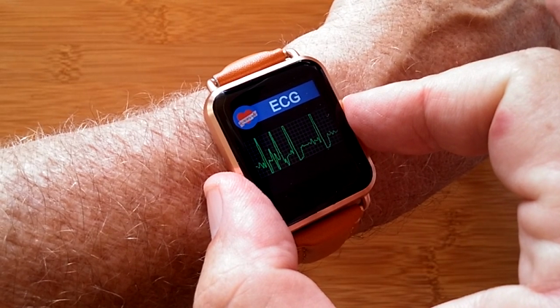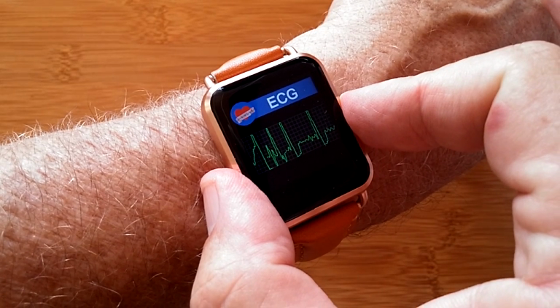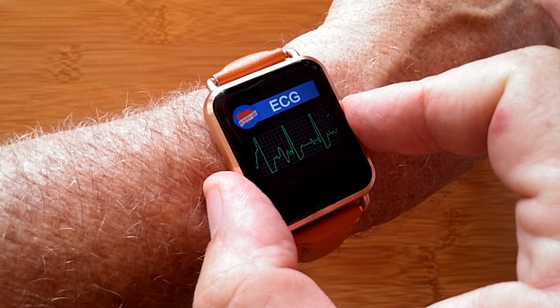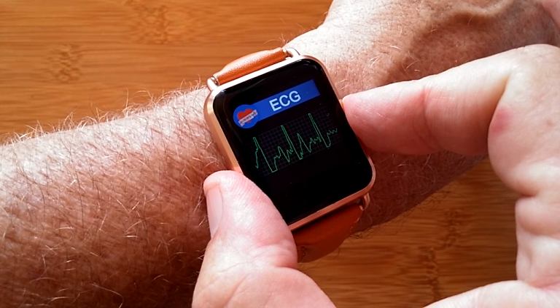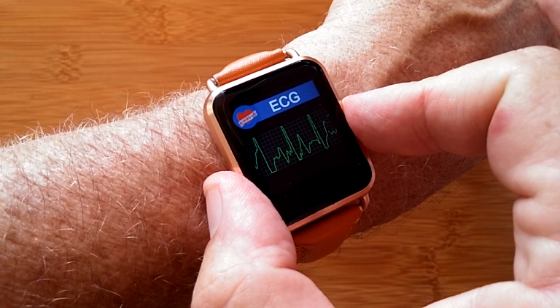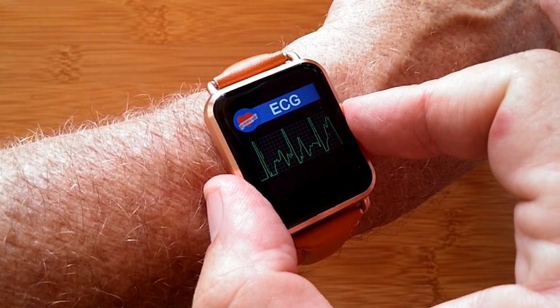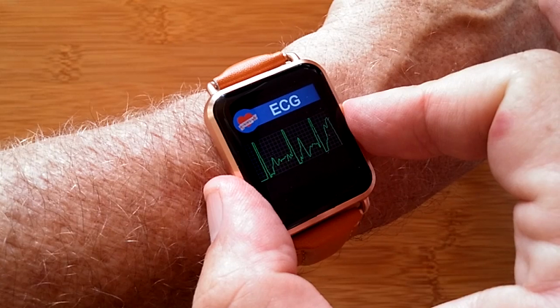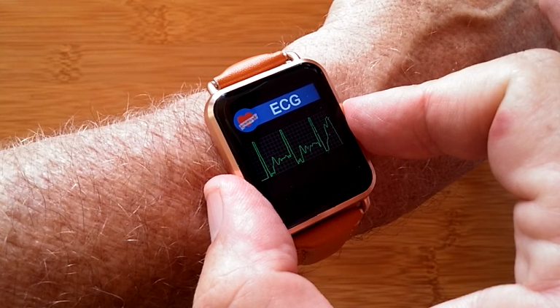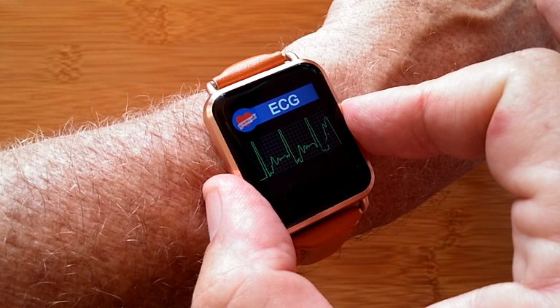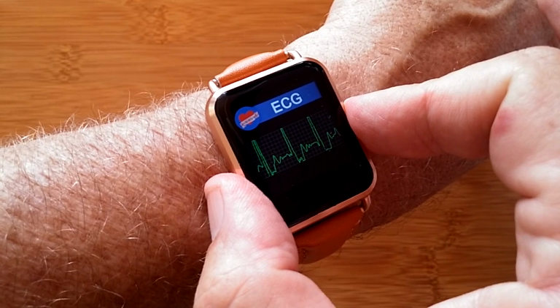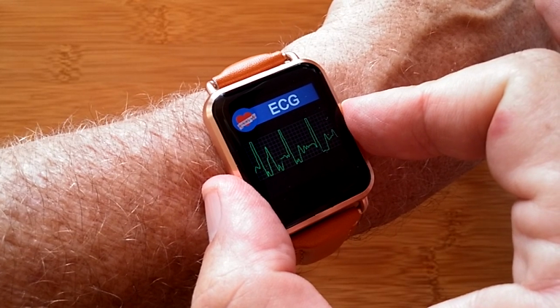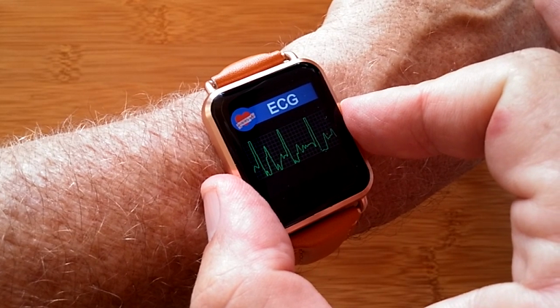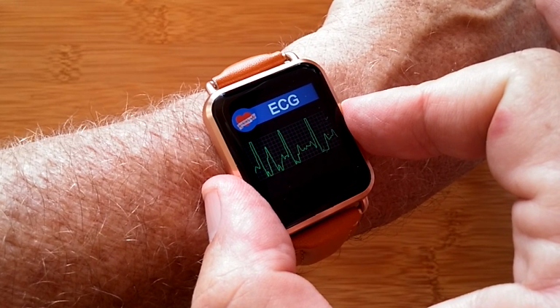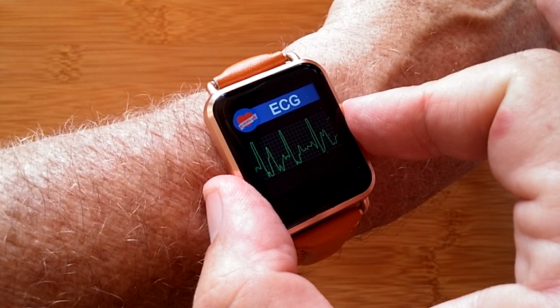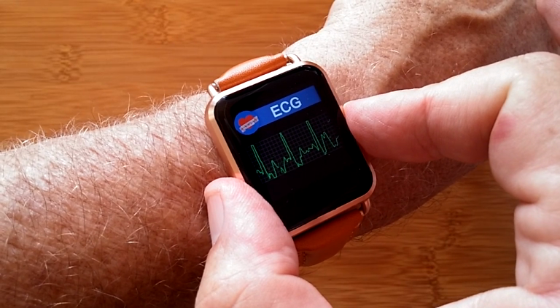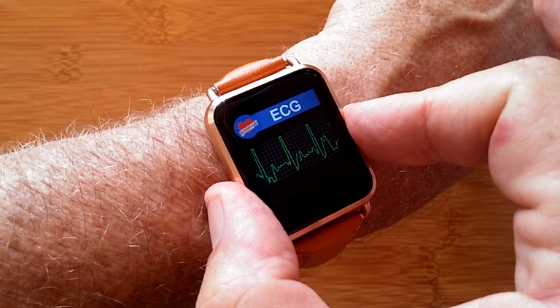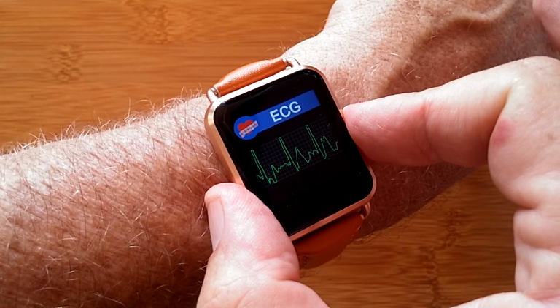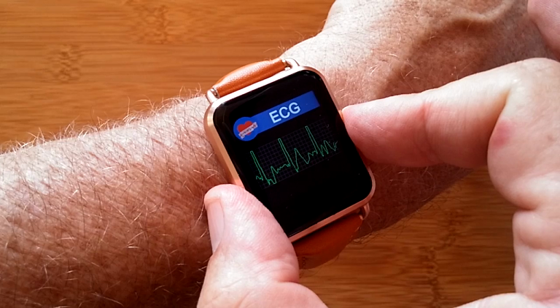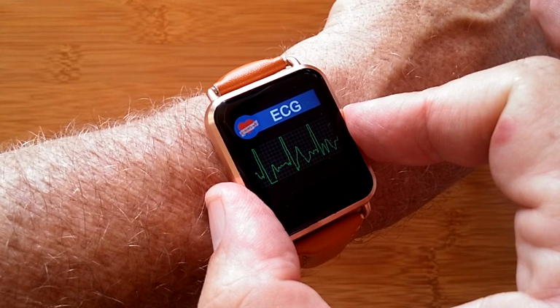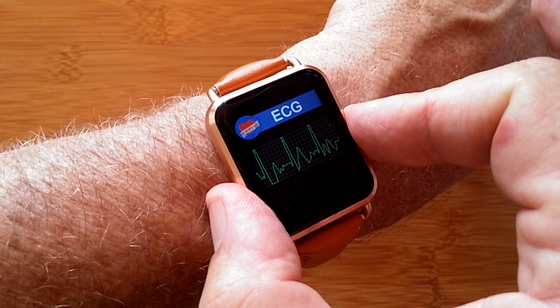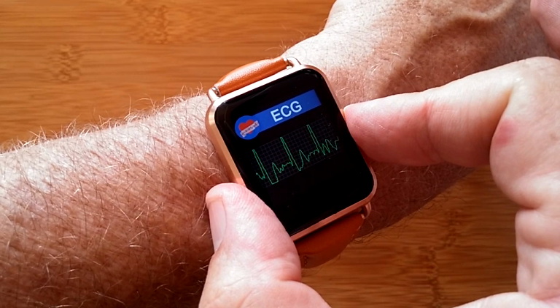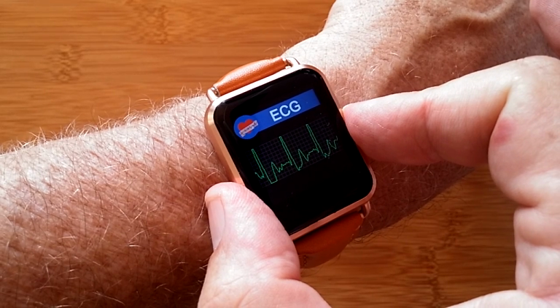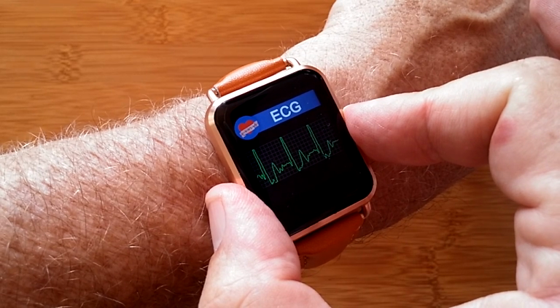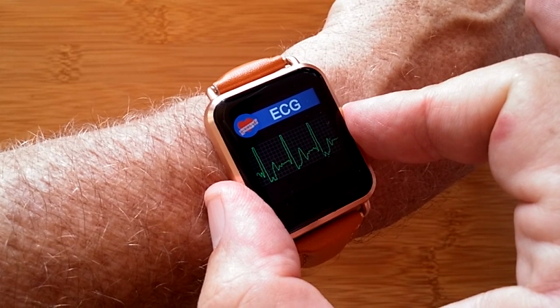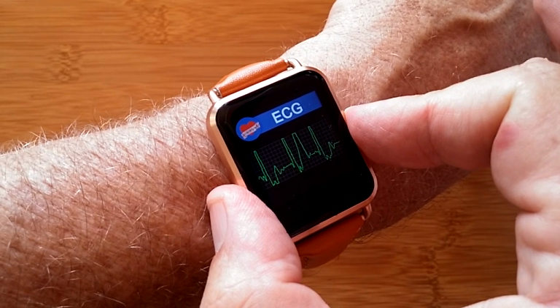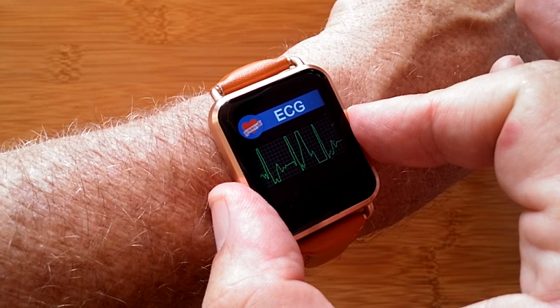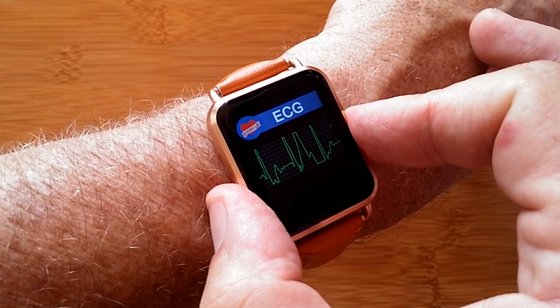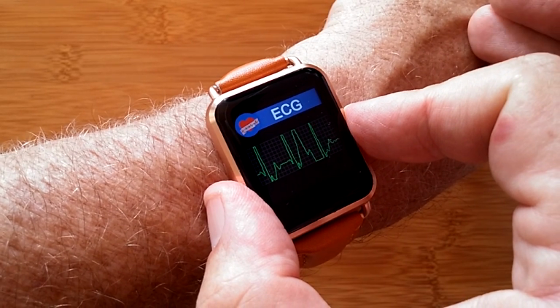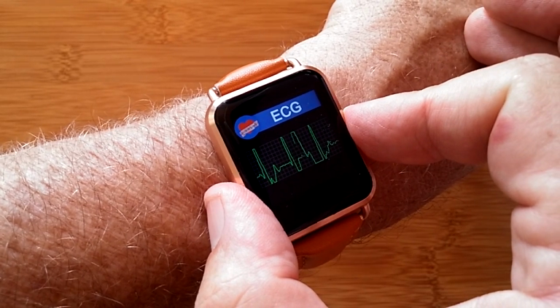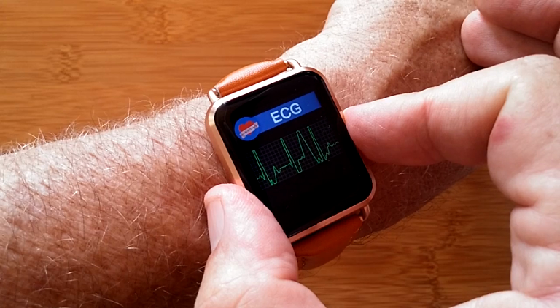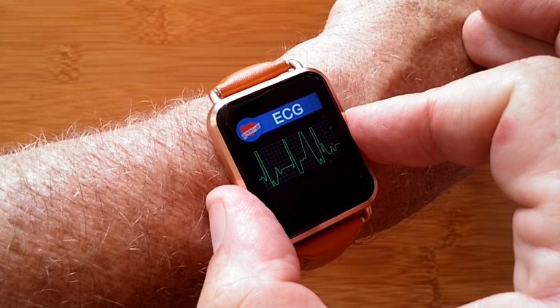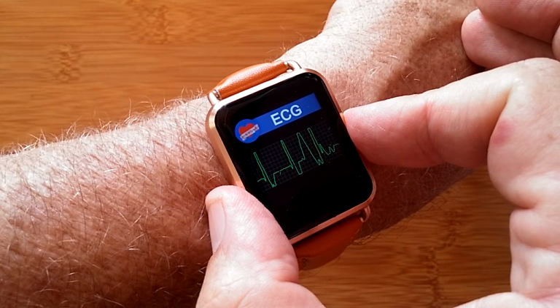It's a 30-second test. It stores the data in the watch and then transfers it to the Wear Heart tethering app, all like magic. You also get a health assessment in terms of fatigue, physical fitness, and cardiac health.